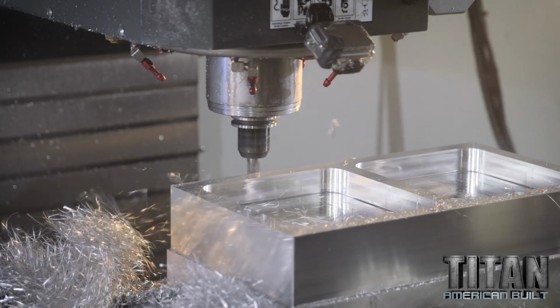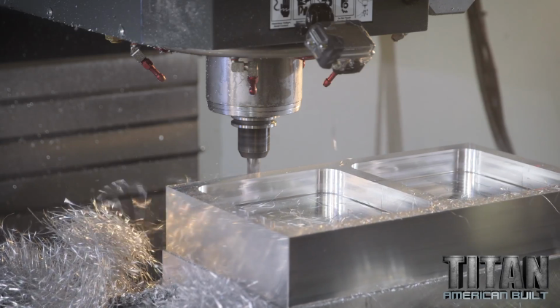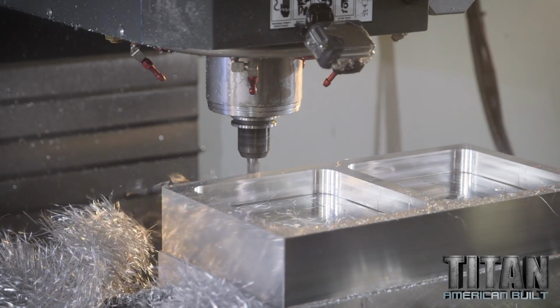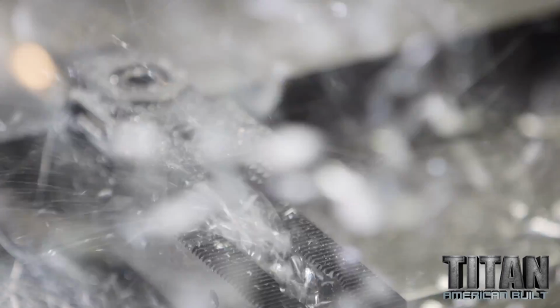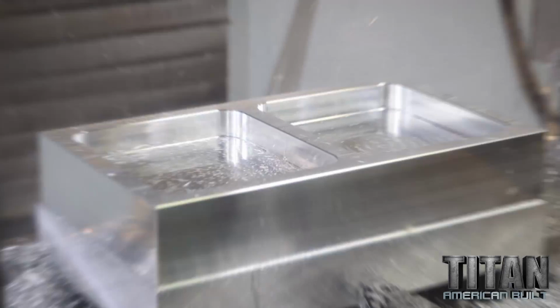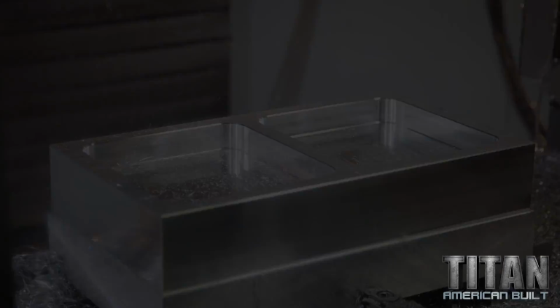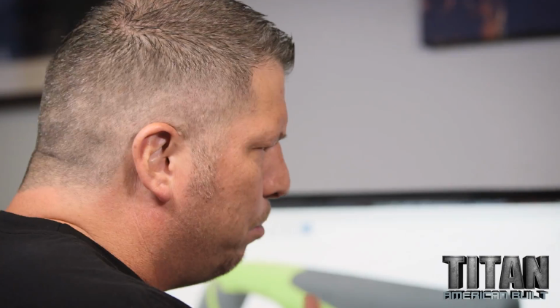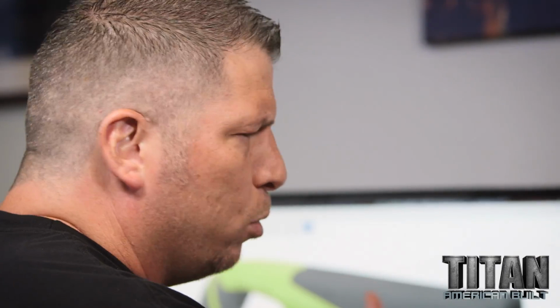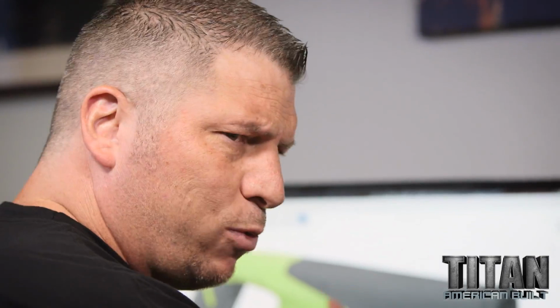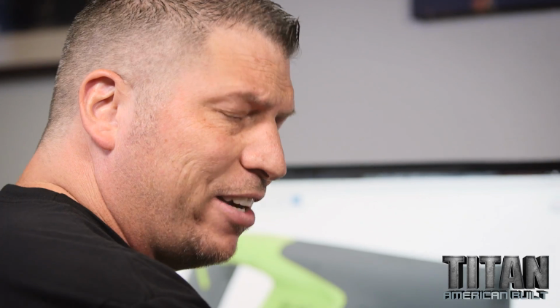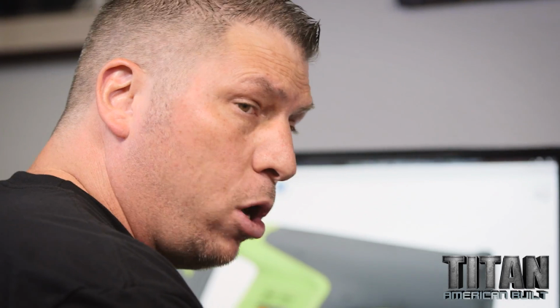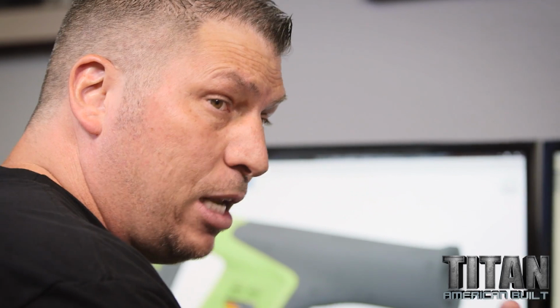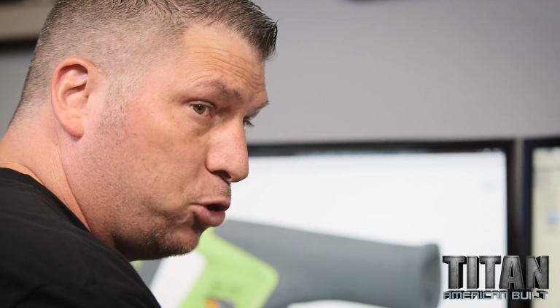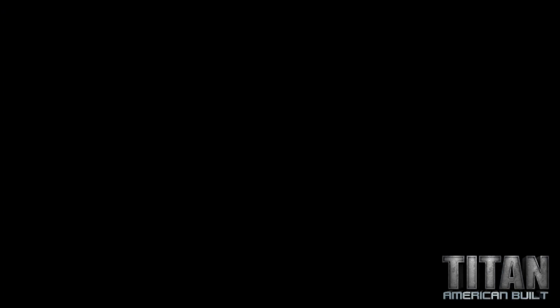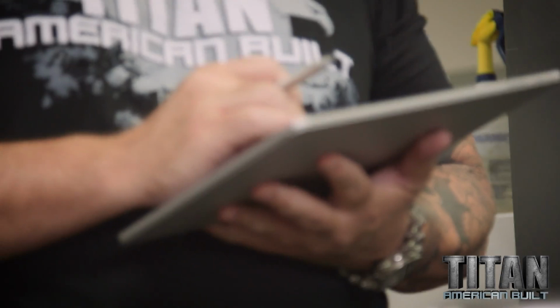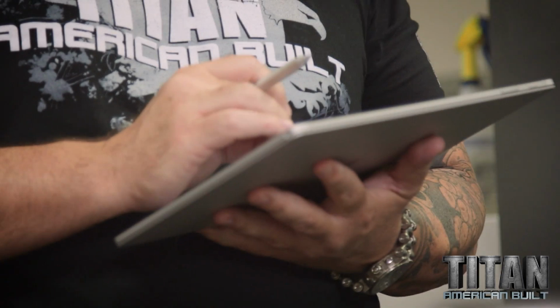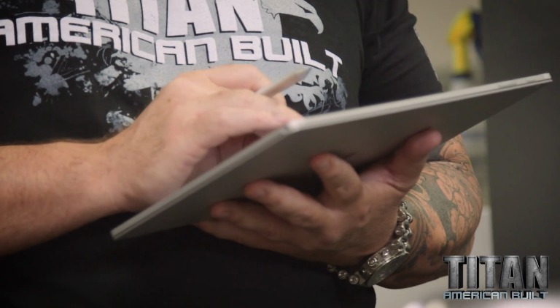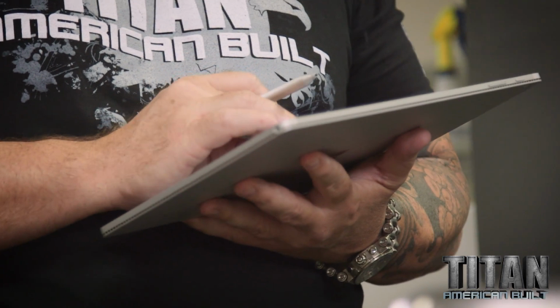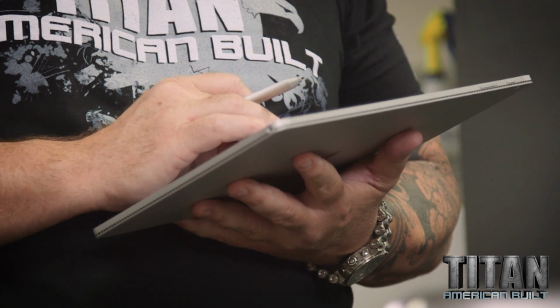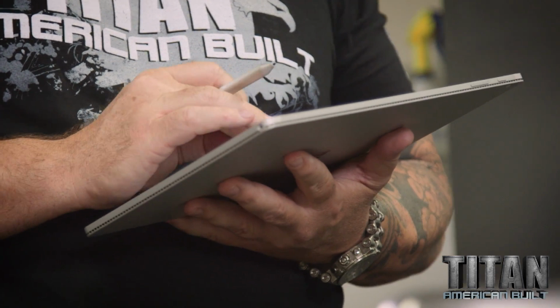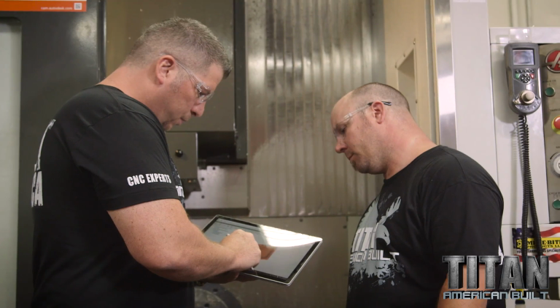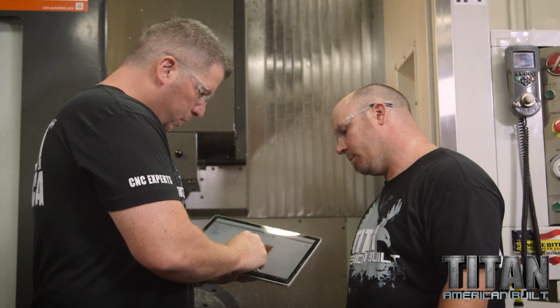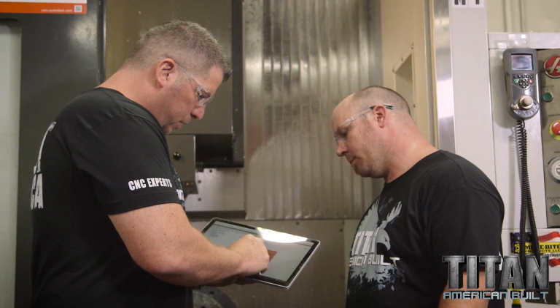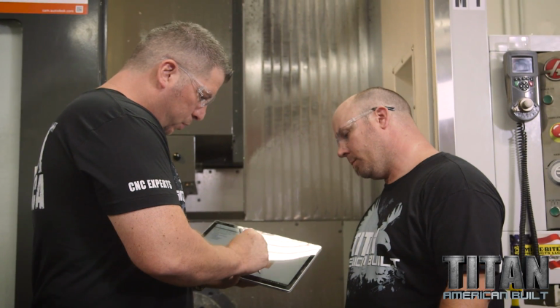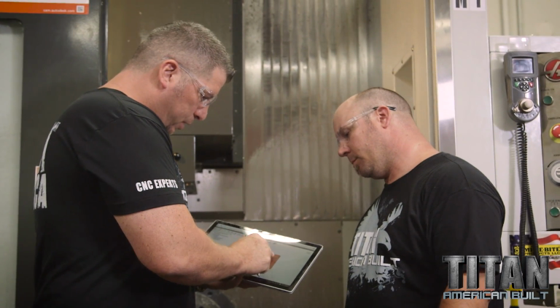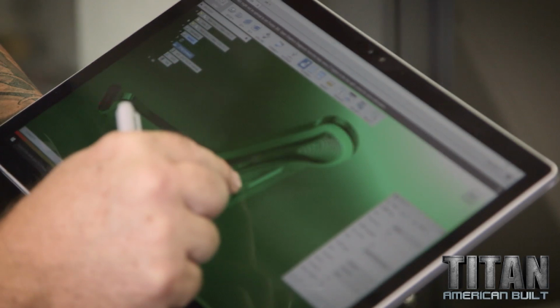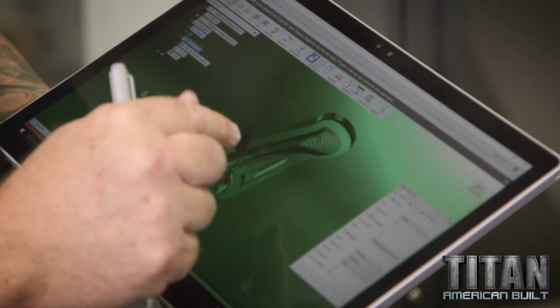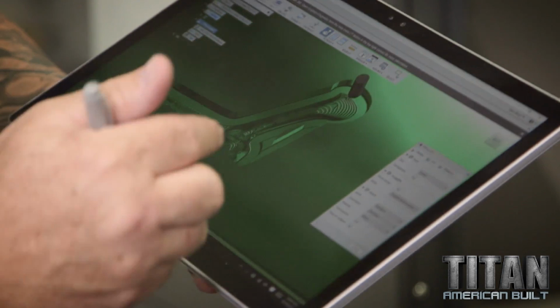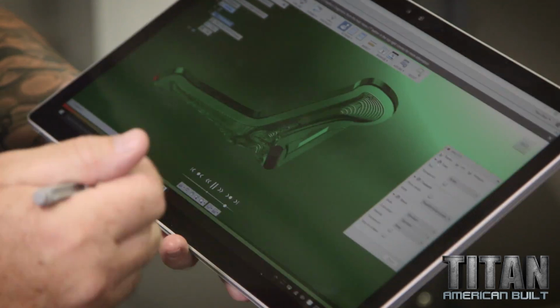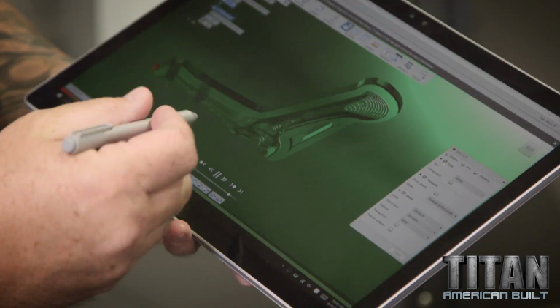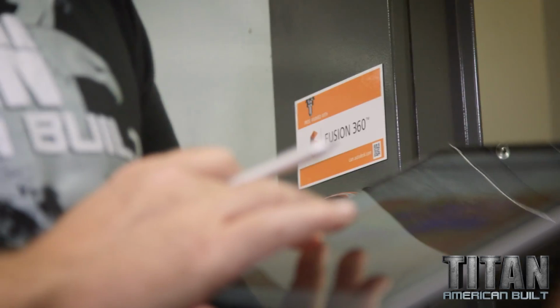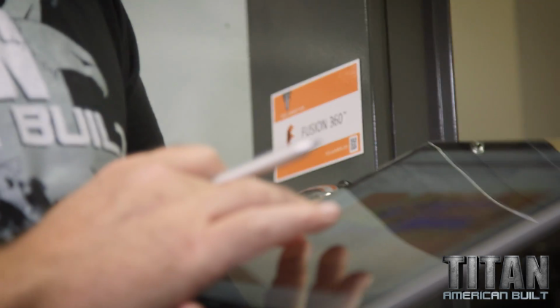I can drive home, and then boom, it's right there on my laptop. I go on my Surface Book out at the machine, talking to Dana, showing him tool paths.